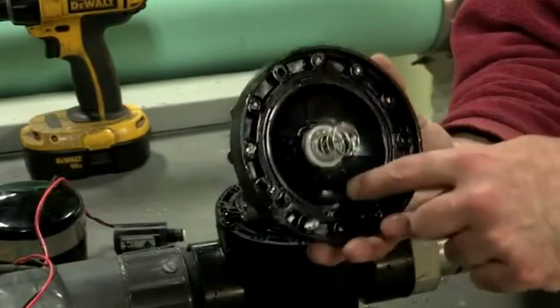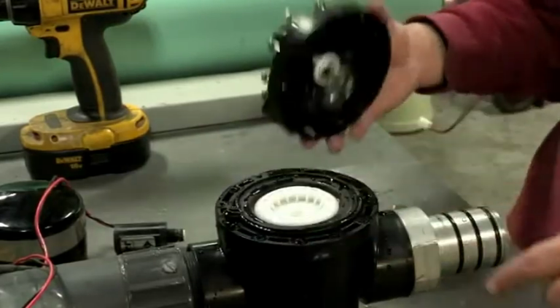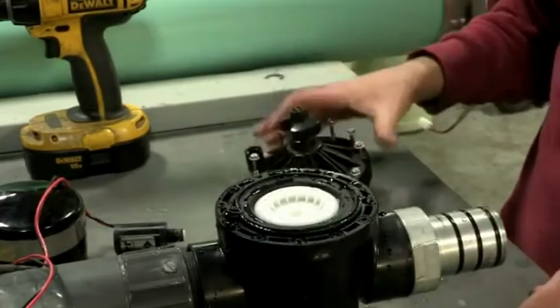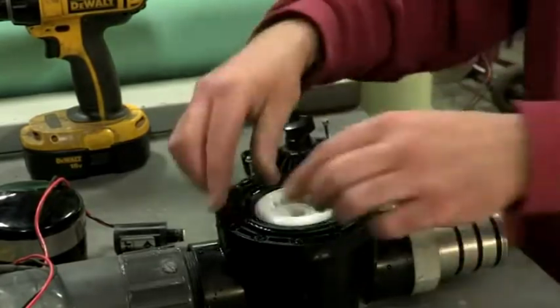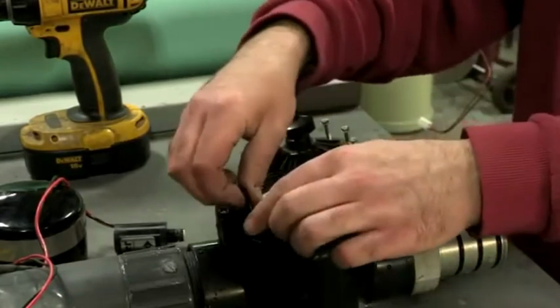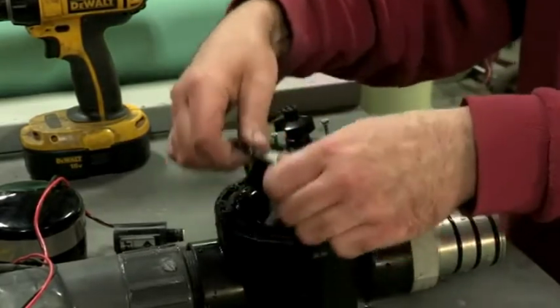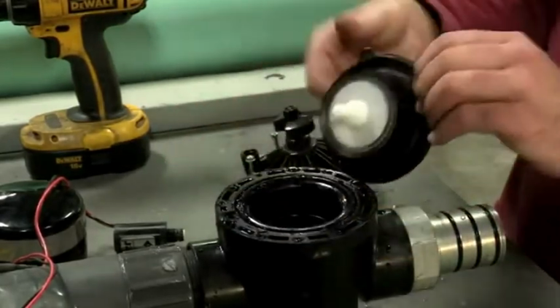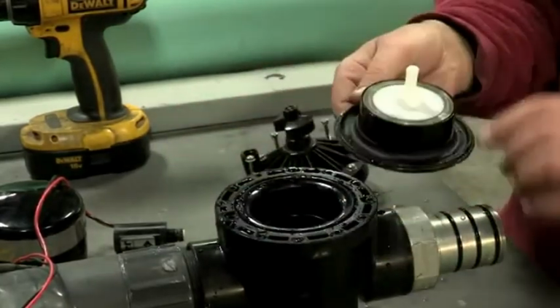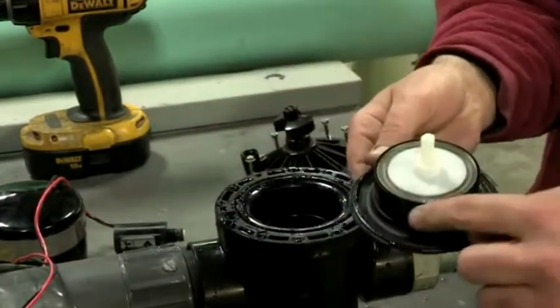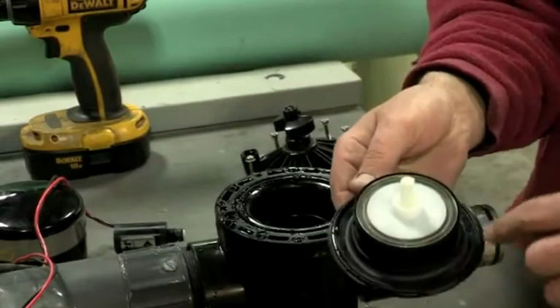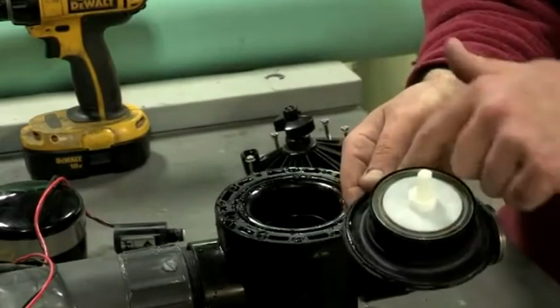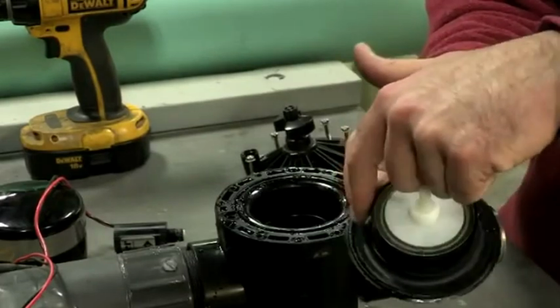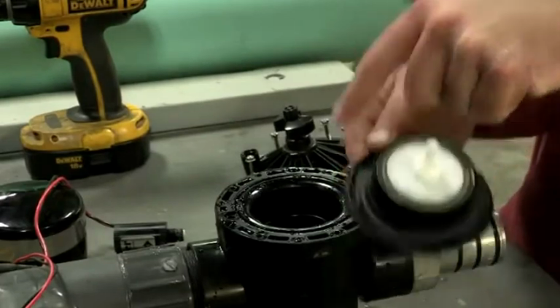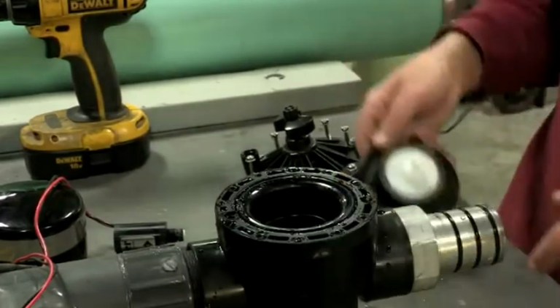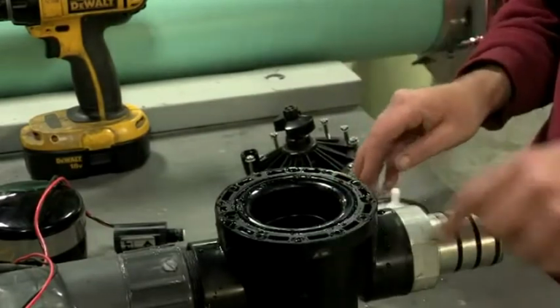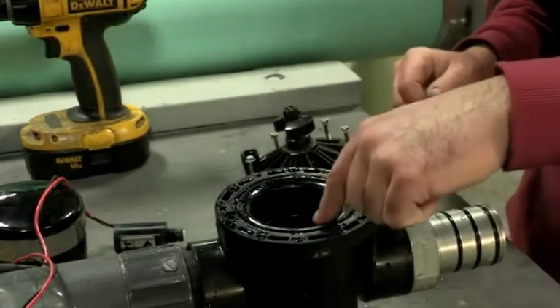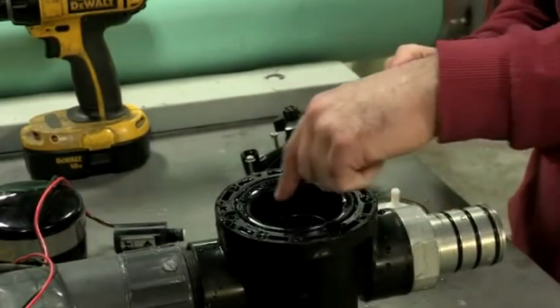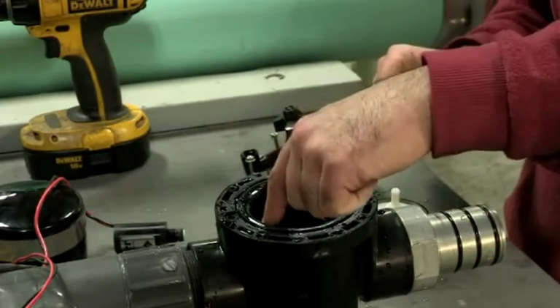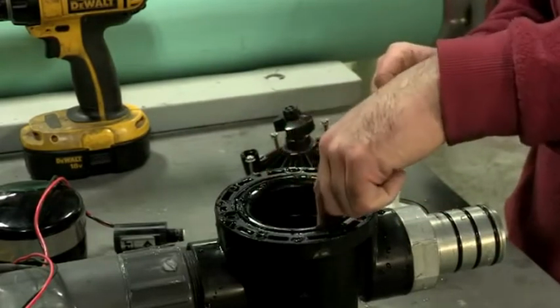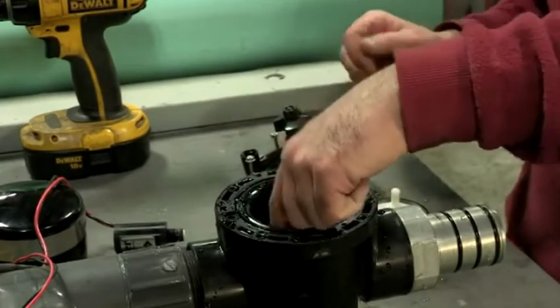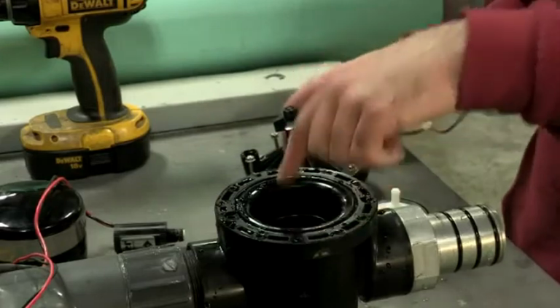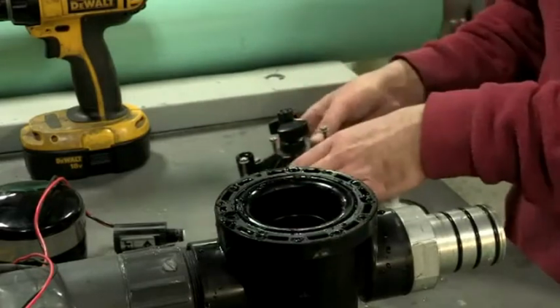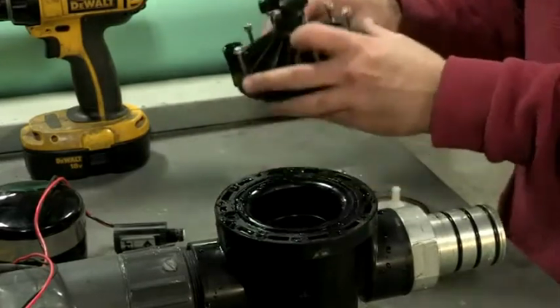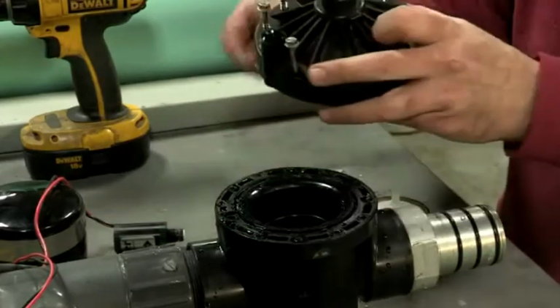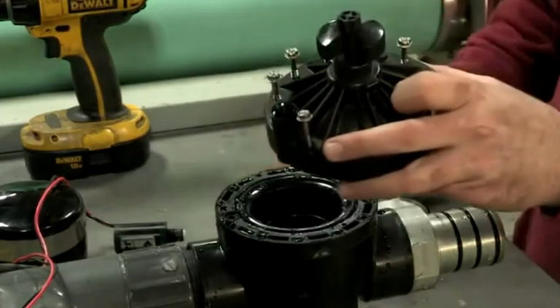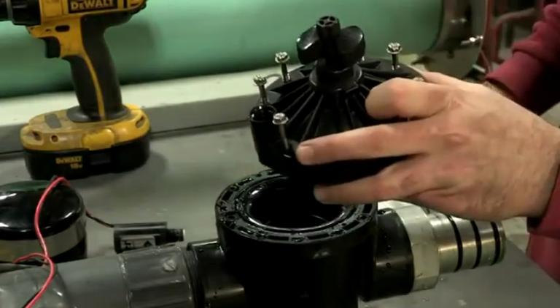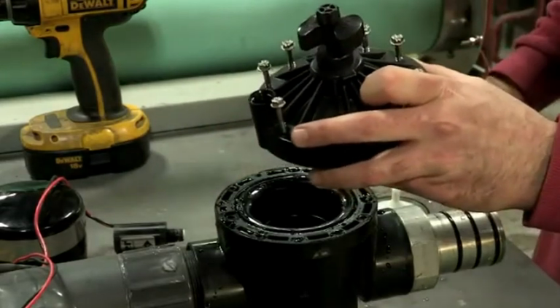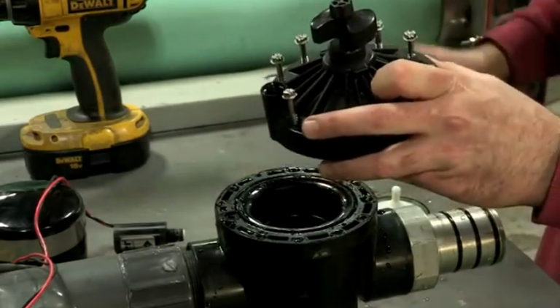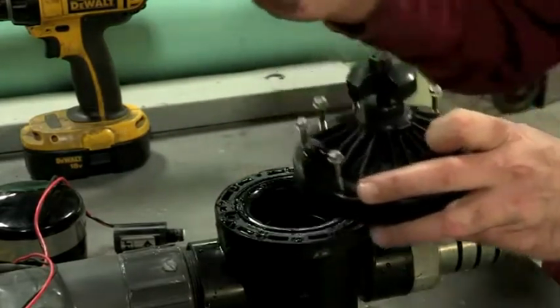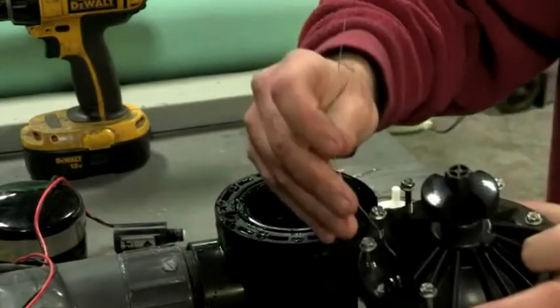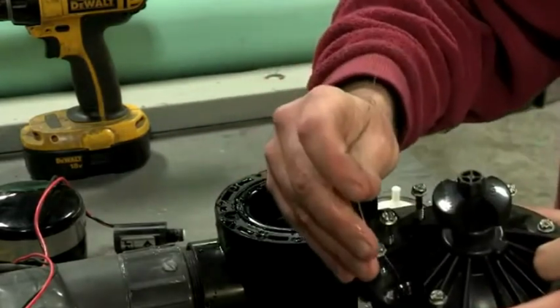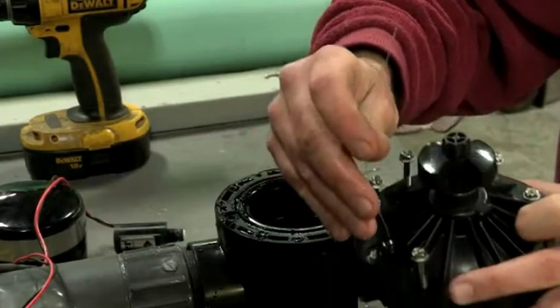Then remove the diaphragm and clean away any debris around the edge. Be sure also to clean any debris around the diaphragm seat inside the valve. Finally, using a common paper clip, clean out the hole in the solenoid opening.